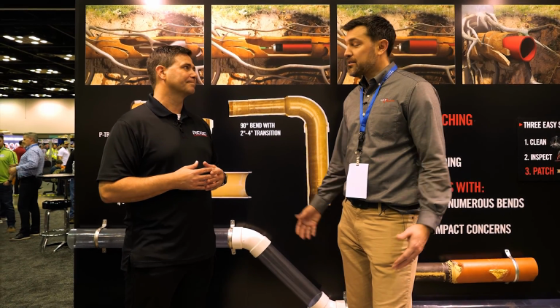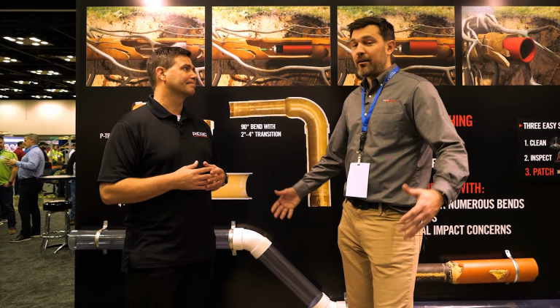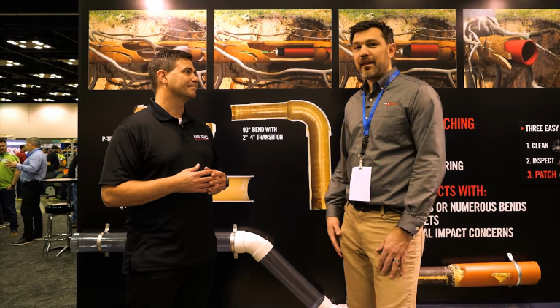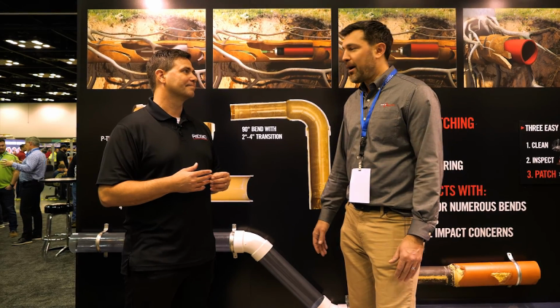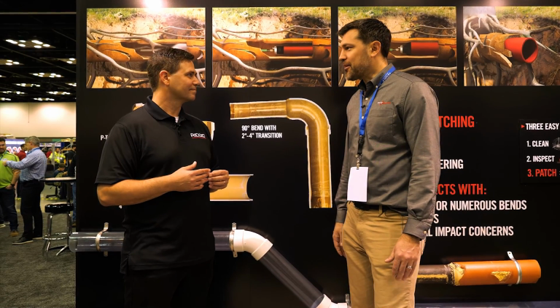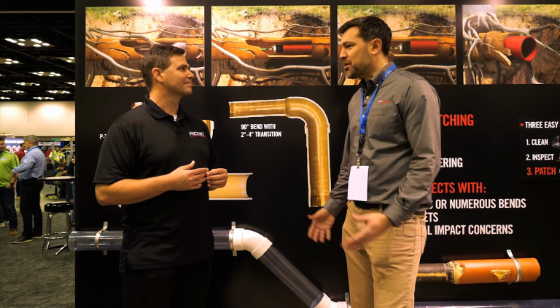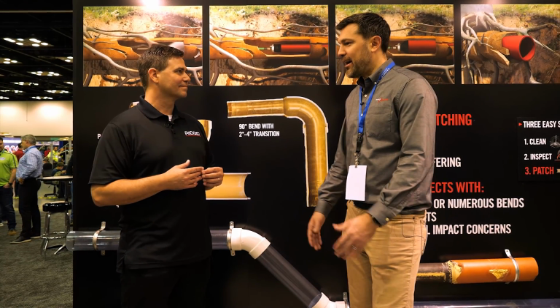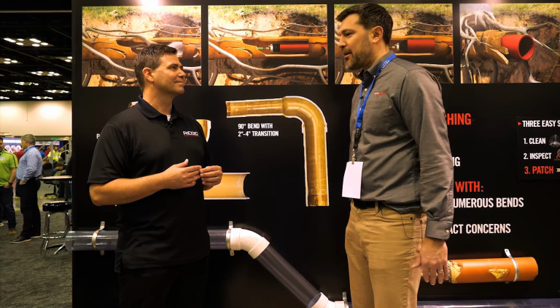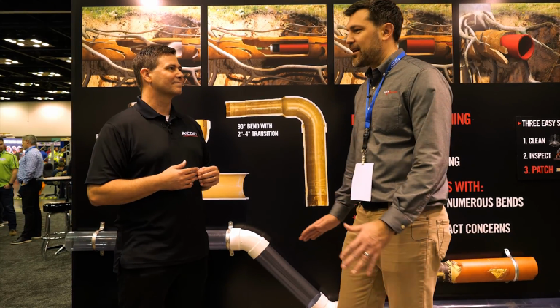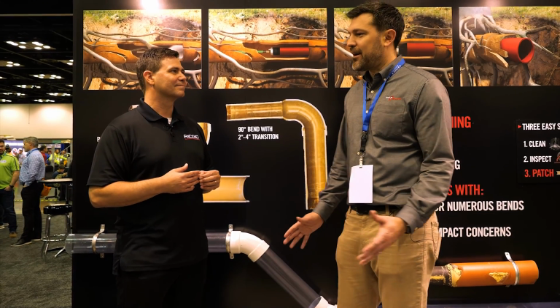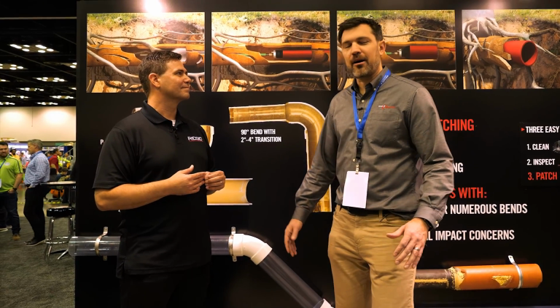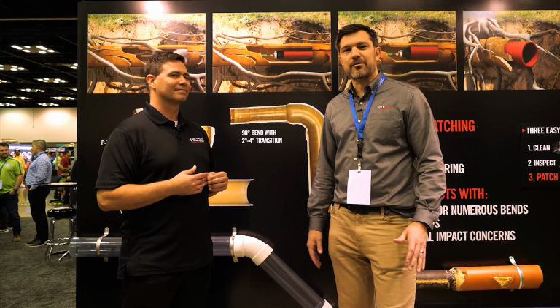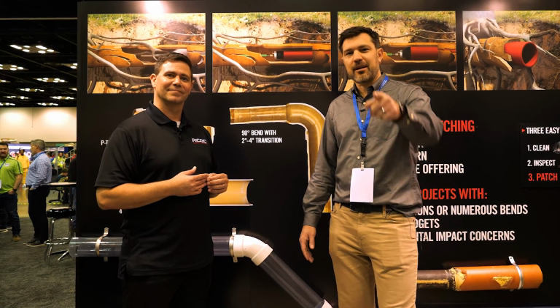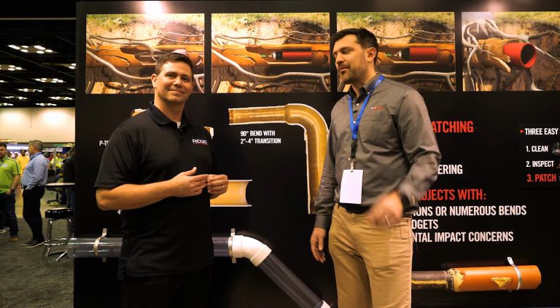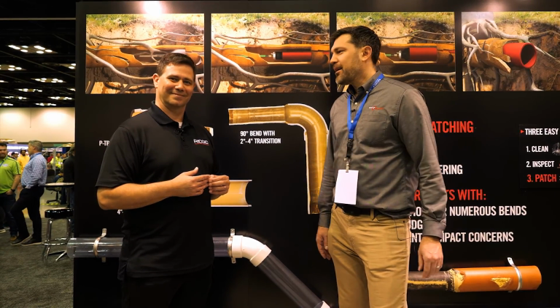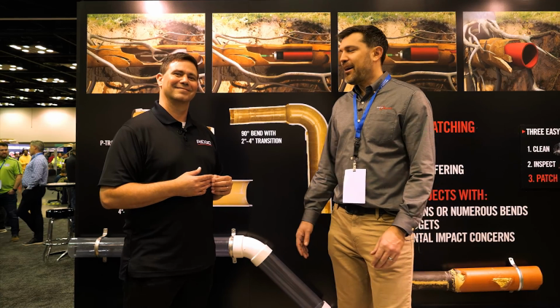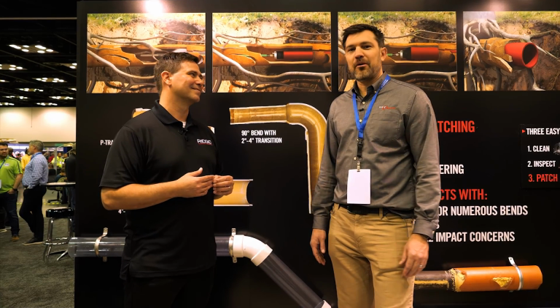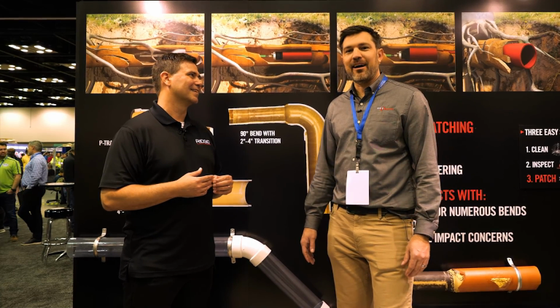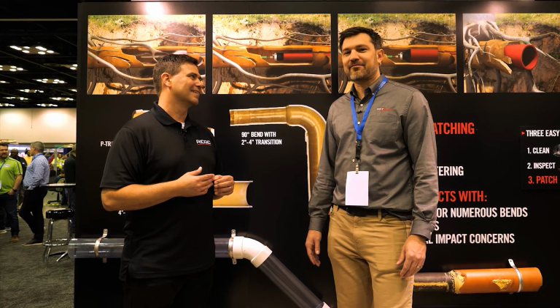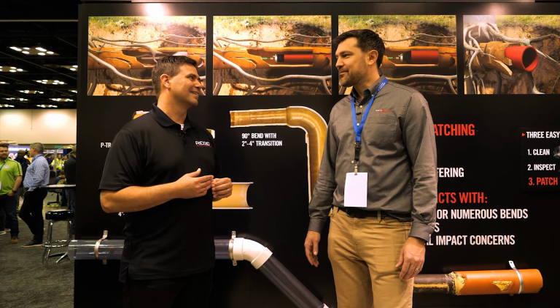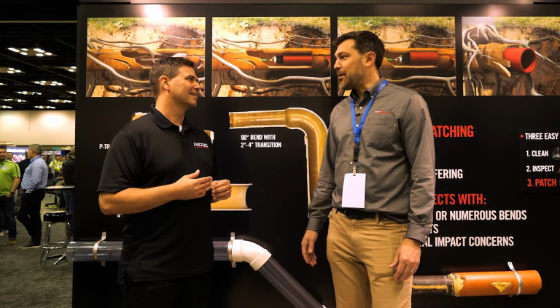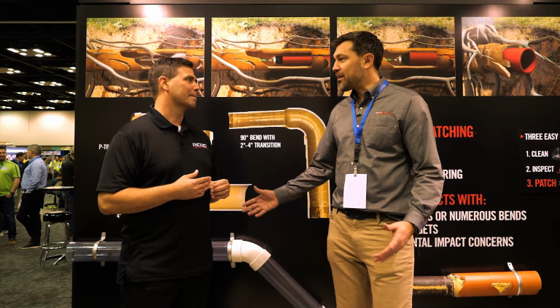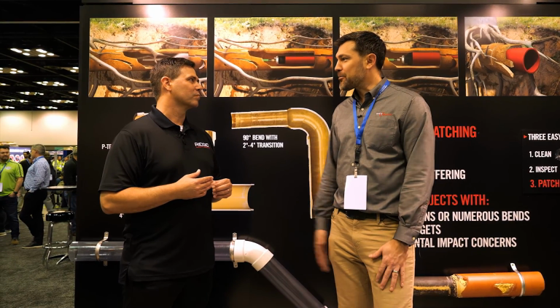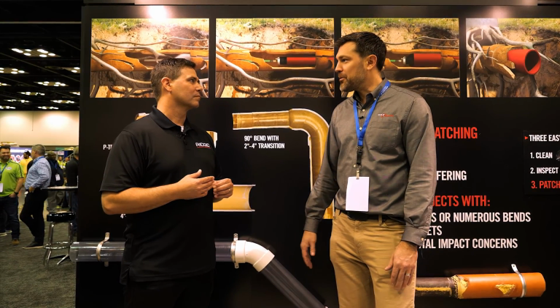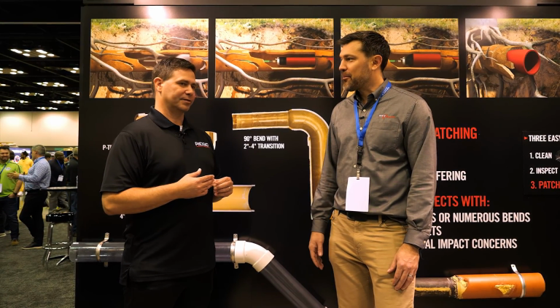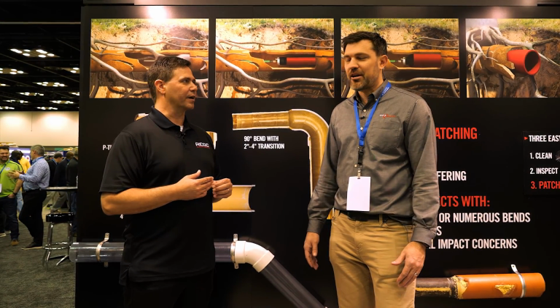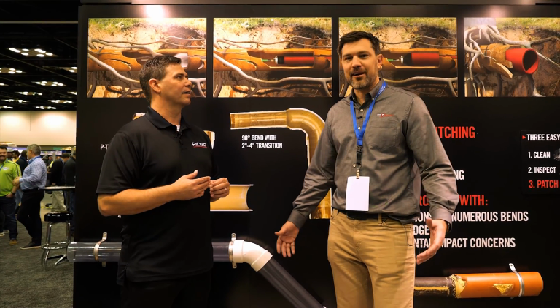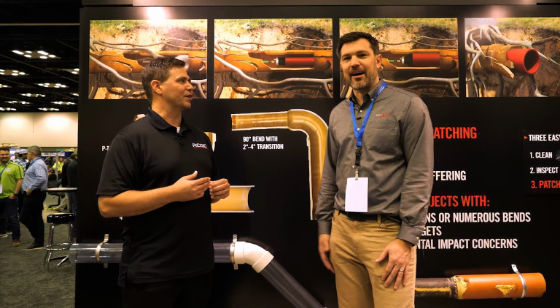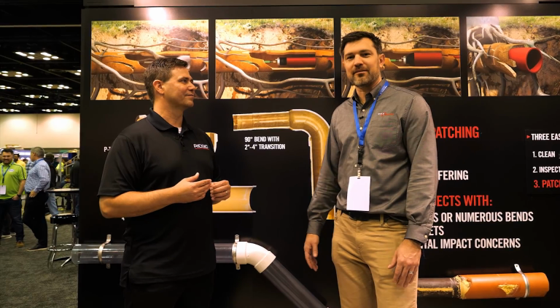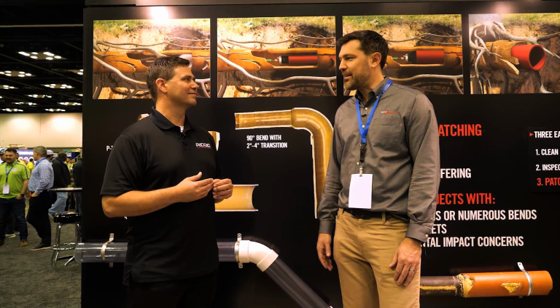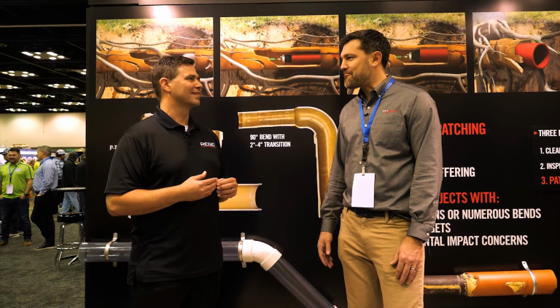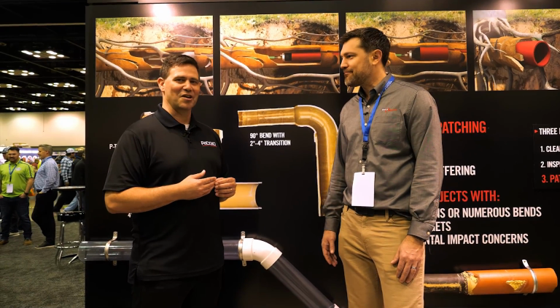Awesome. Well, thank you, Wyatt, for showing that. I can't wait to sell it at ohiopowertool.com. We will check out more stuff here at the RIDGID booth from the WET Show, and we'll see you next time. Thank you.